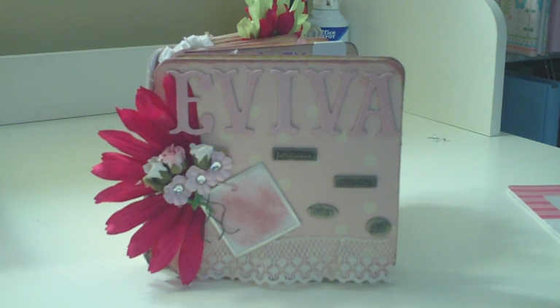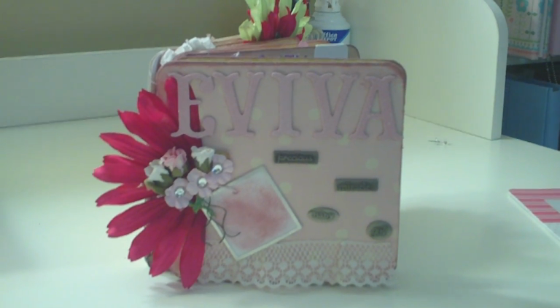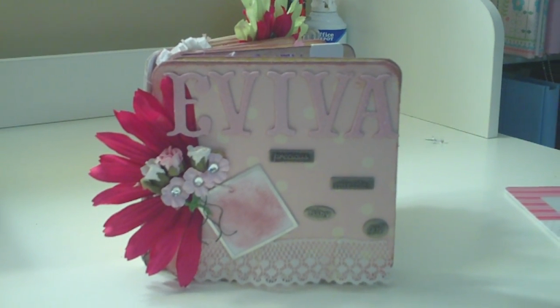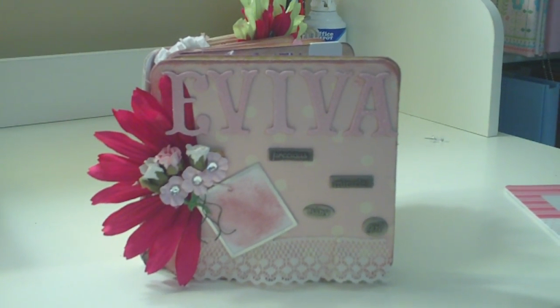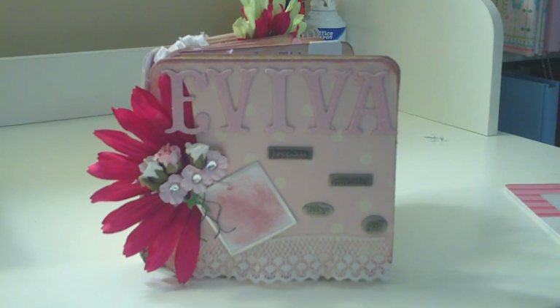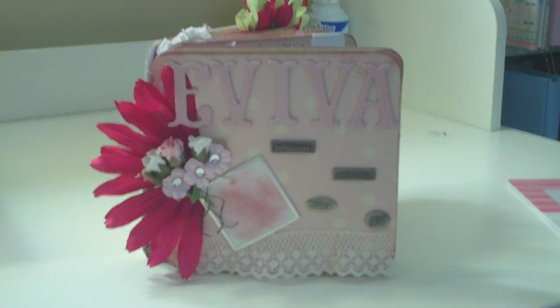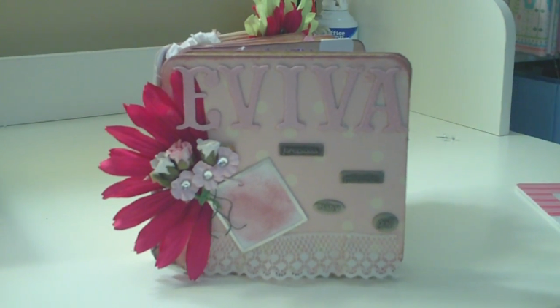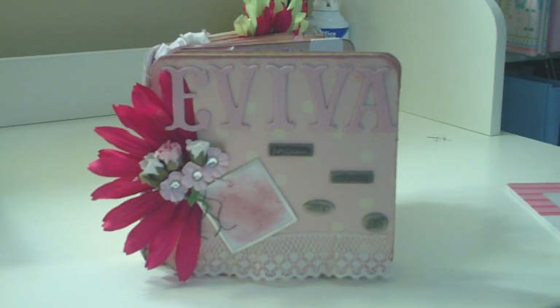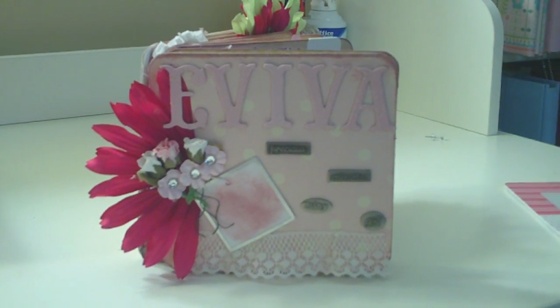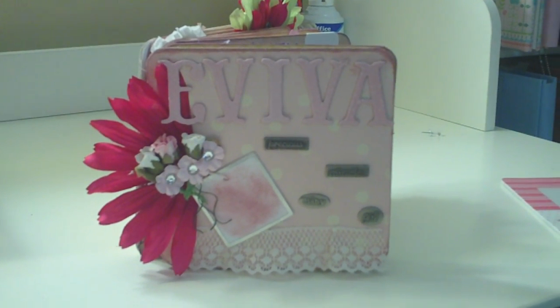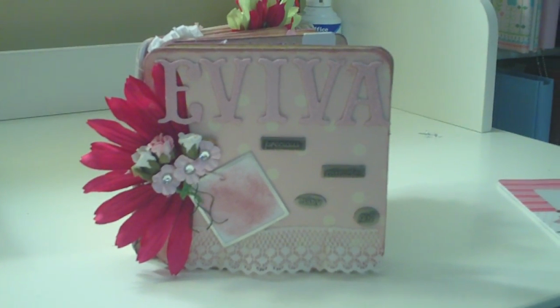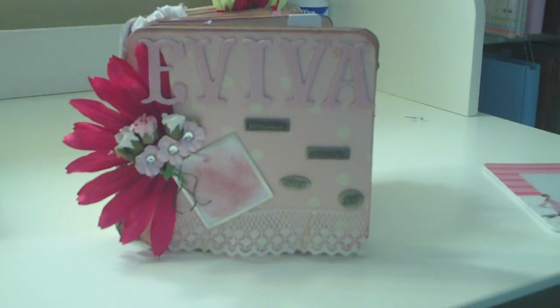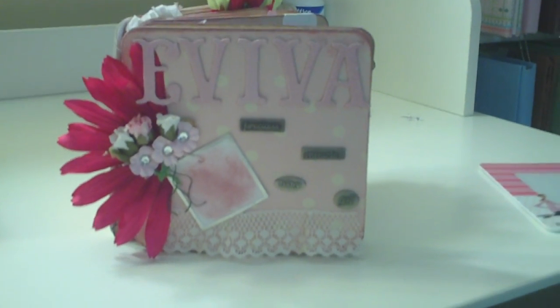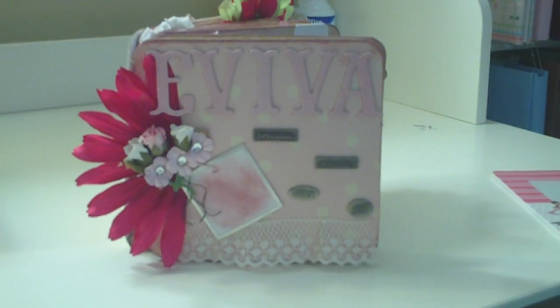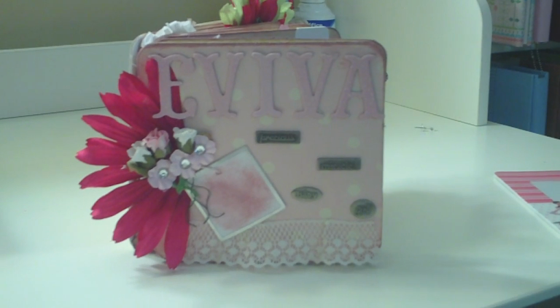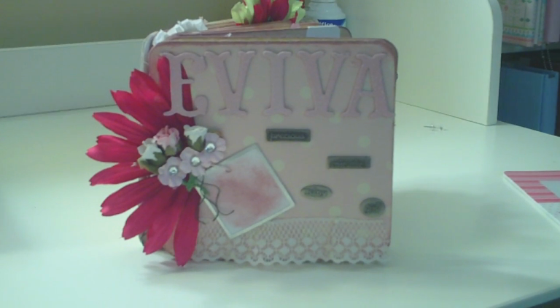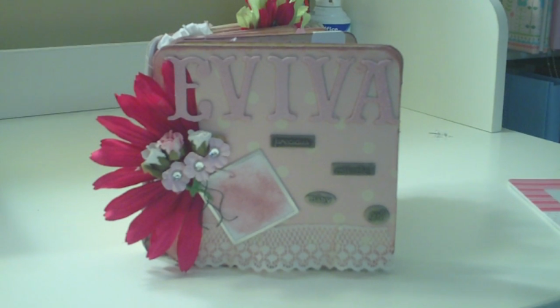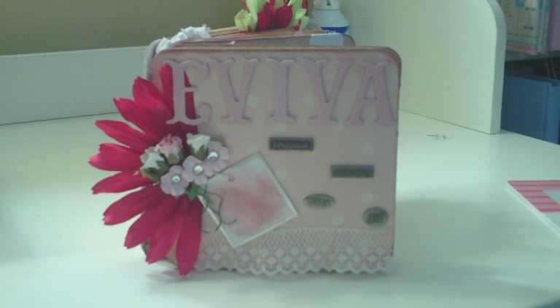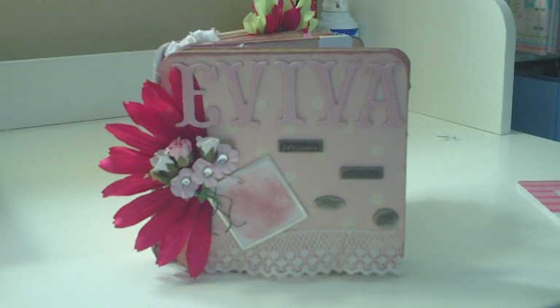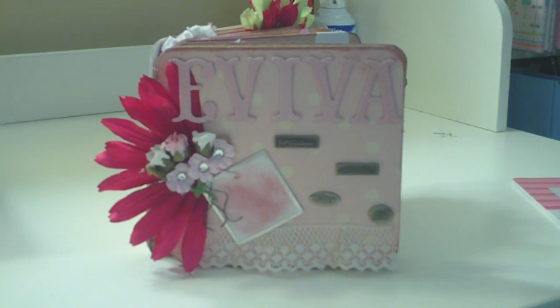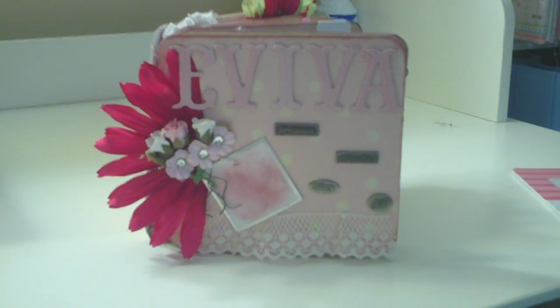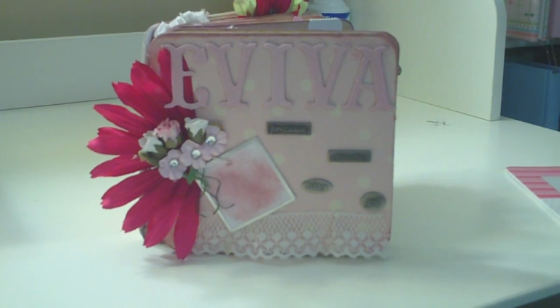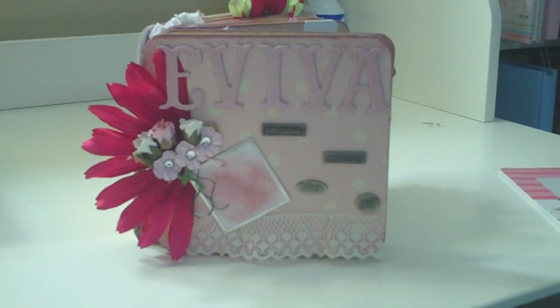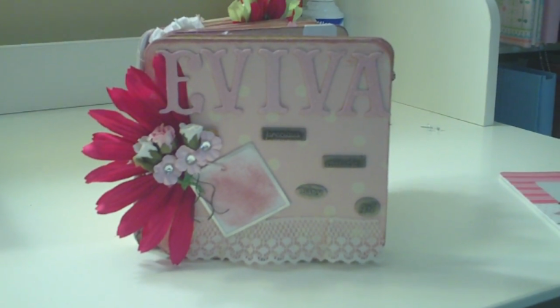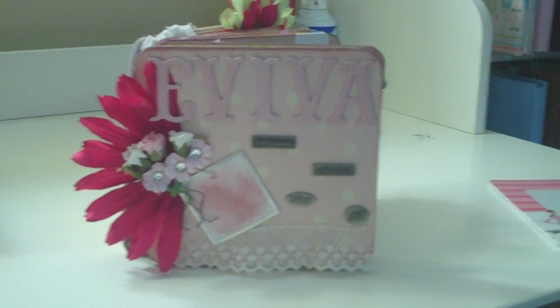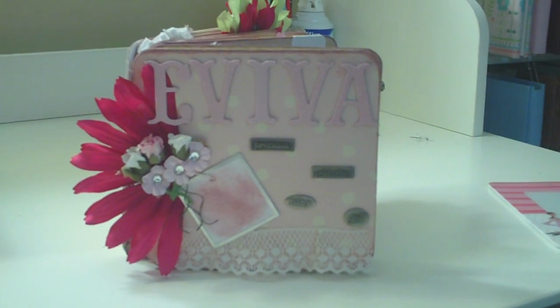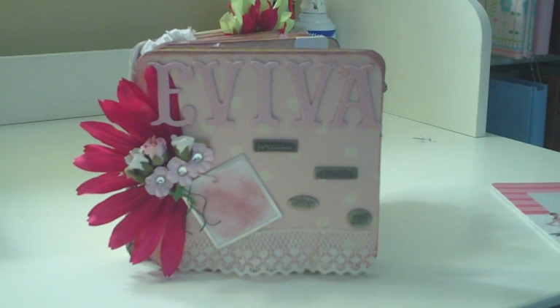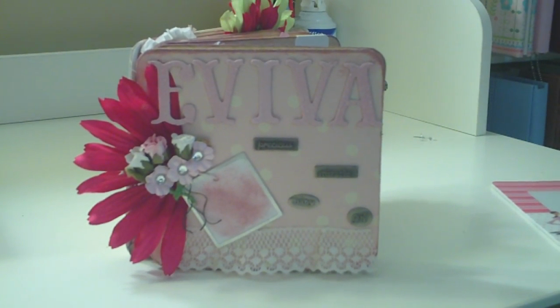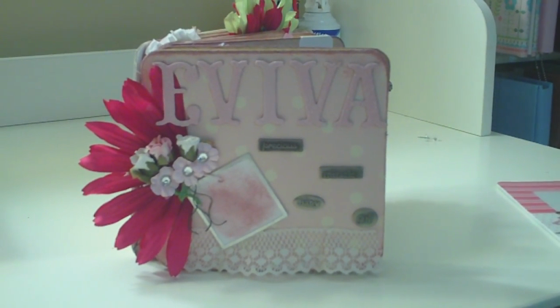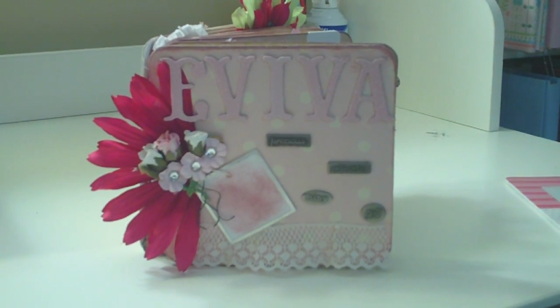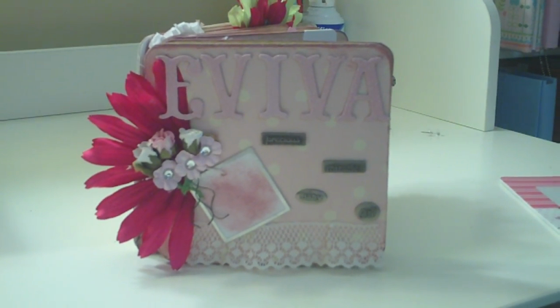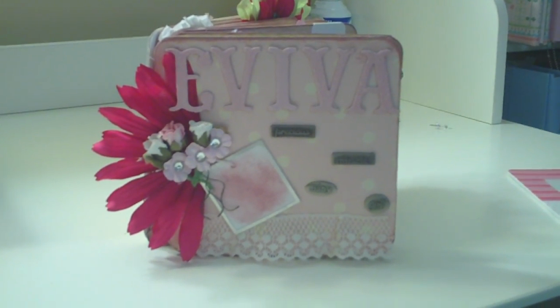Hello everyone, this is Fanny Melendez and this is my first video for Maren Smith, 31 Days, 31 Videos, 31 Goals.